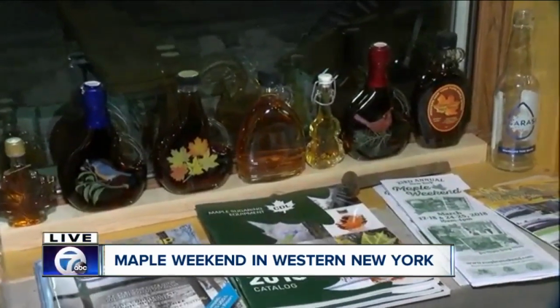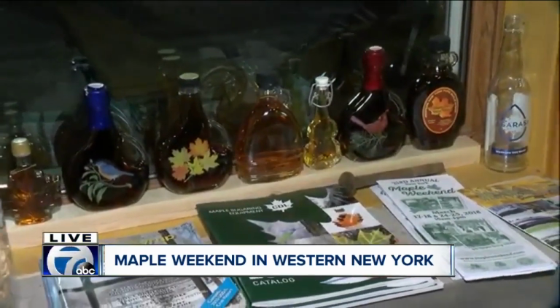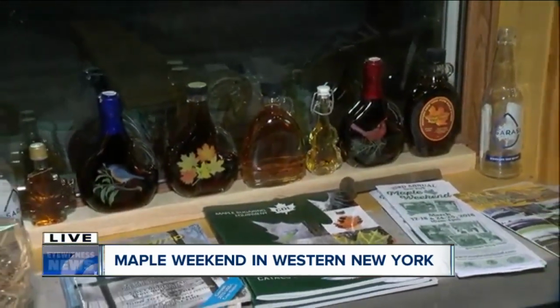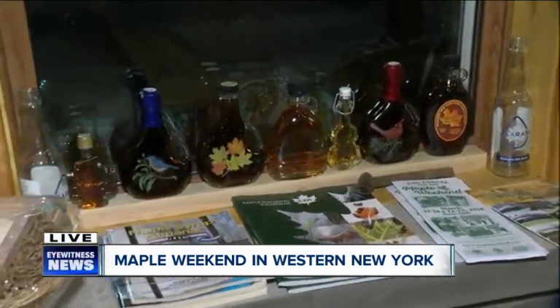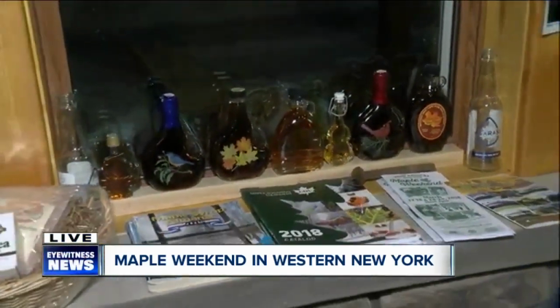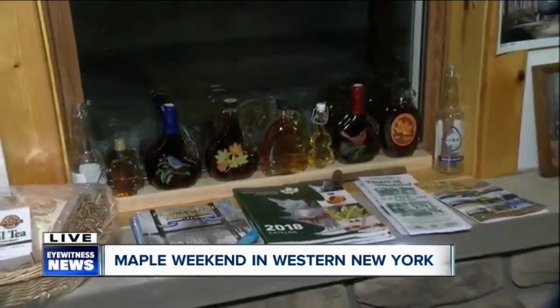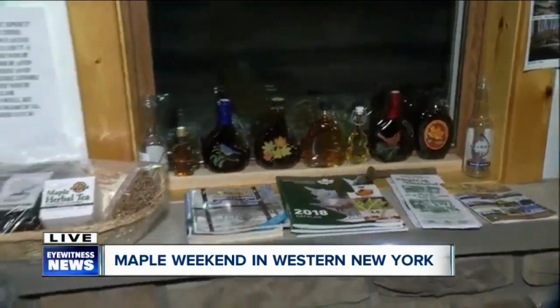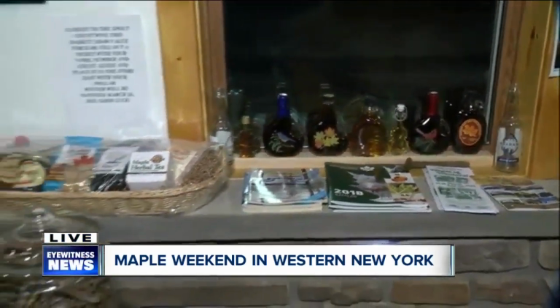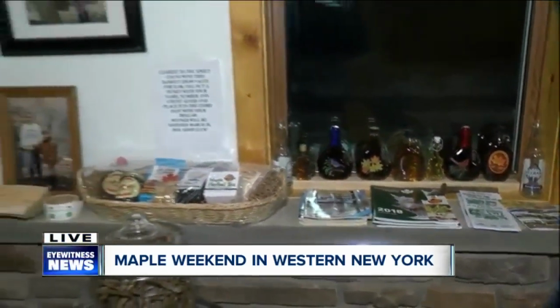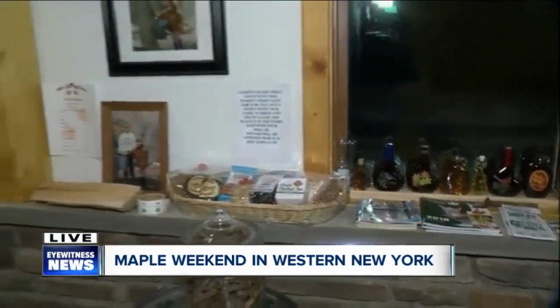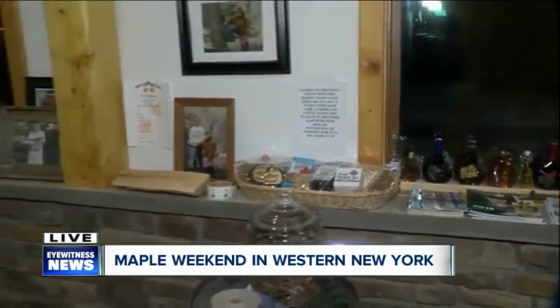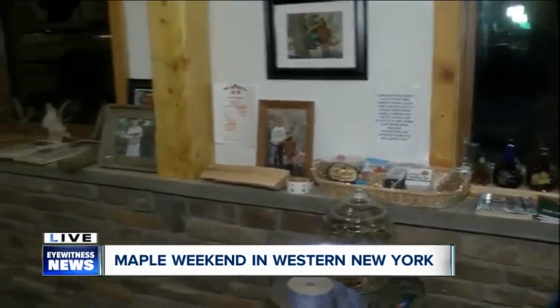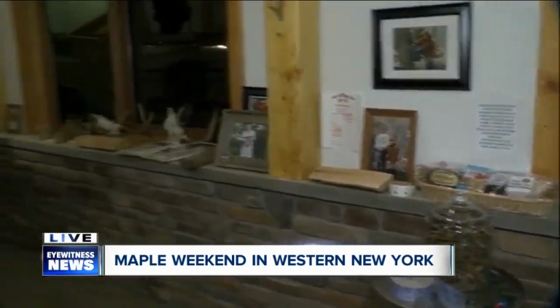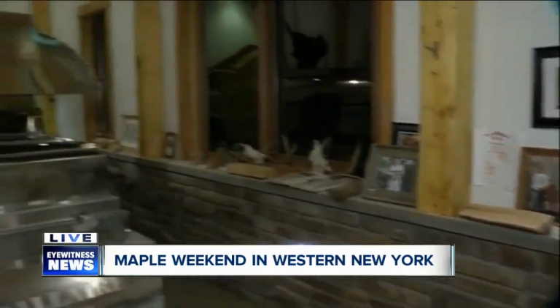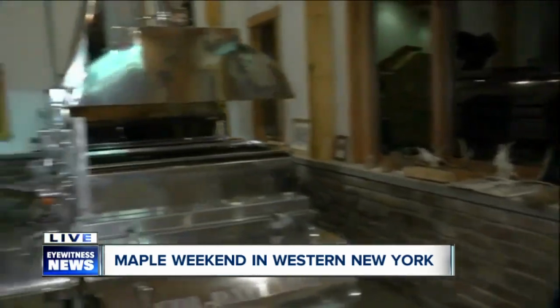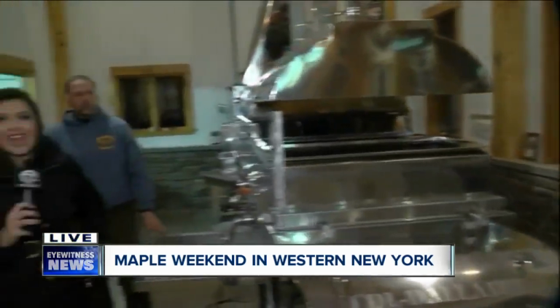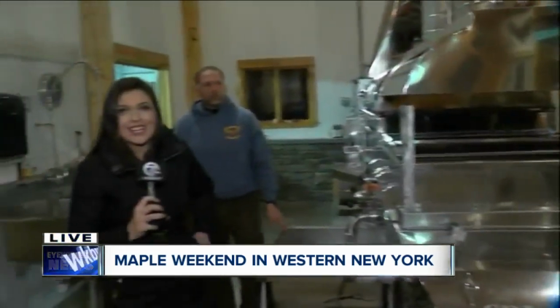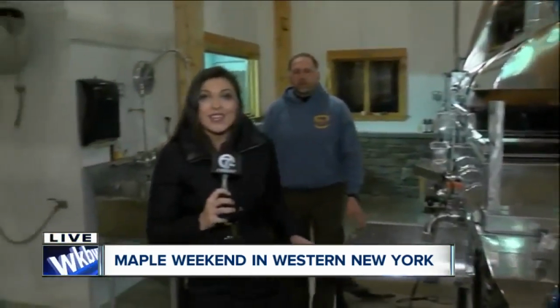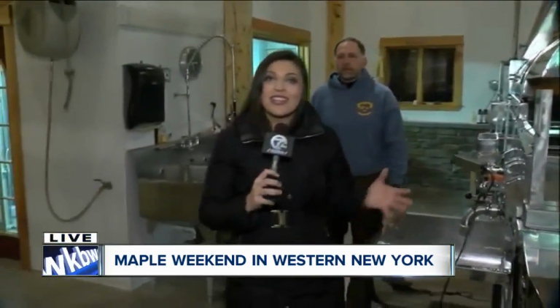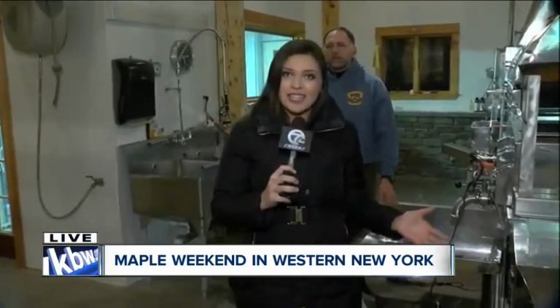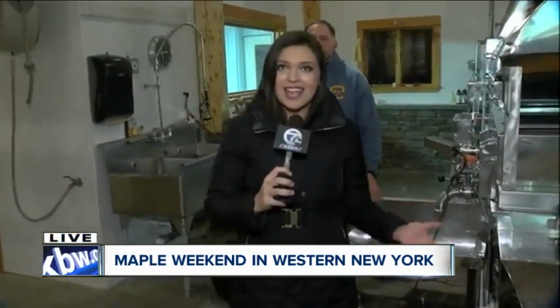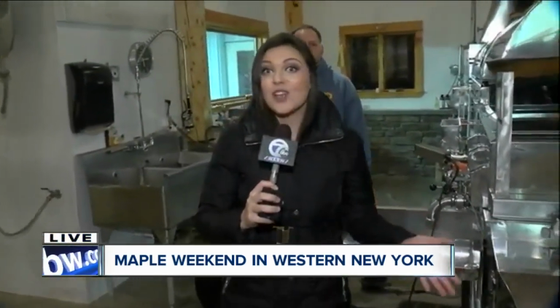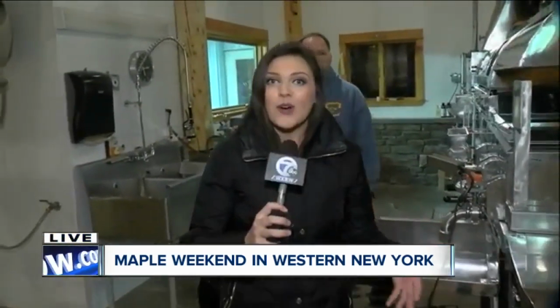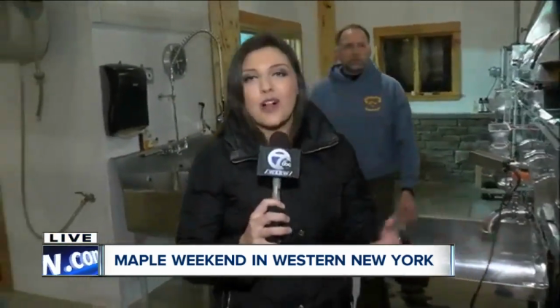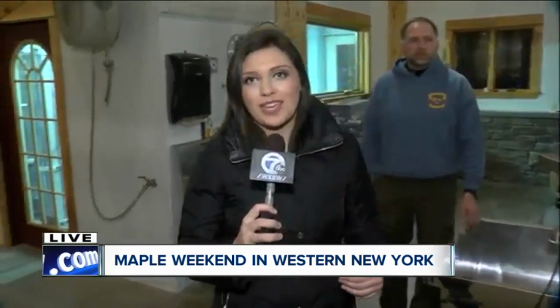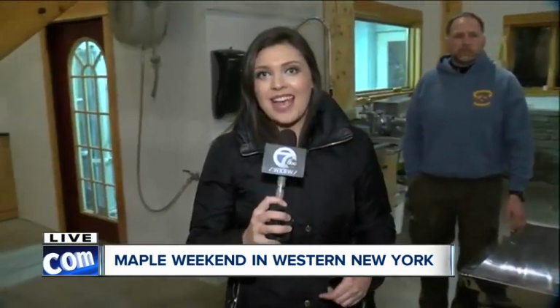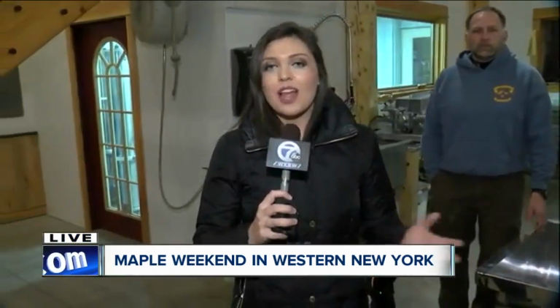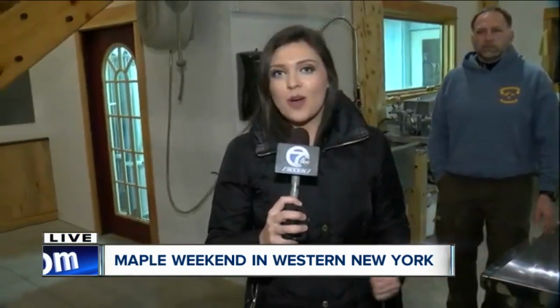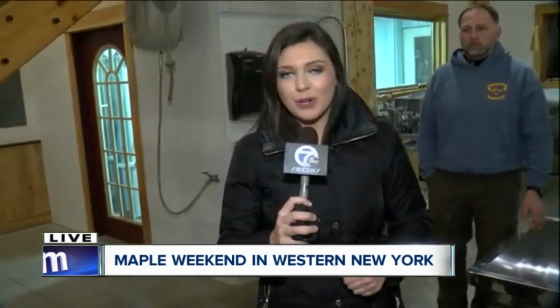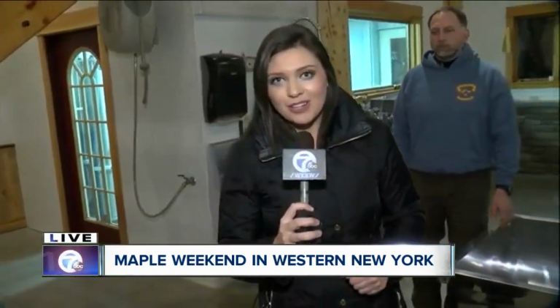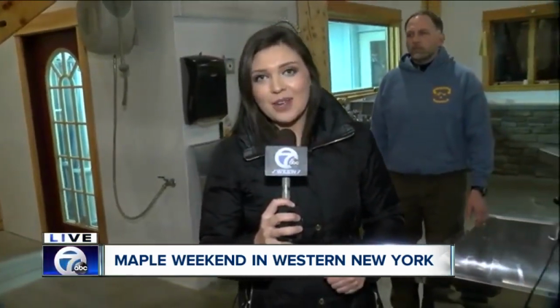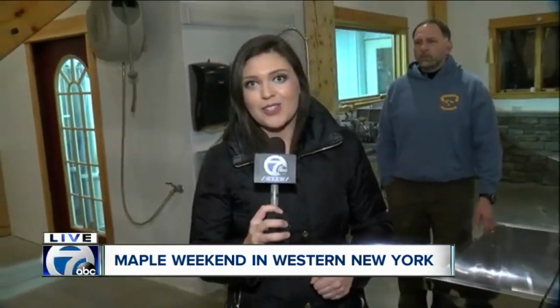The New York State Maple Weekend — this is the 23rd annual Maple Weekend here in New York State. It's kicking off this weekend and also the following weekend. We're live in Gawanda, Brittany Muller, 7 Eyewitness News.